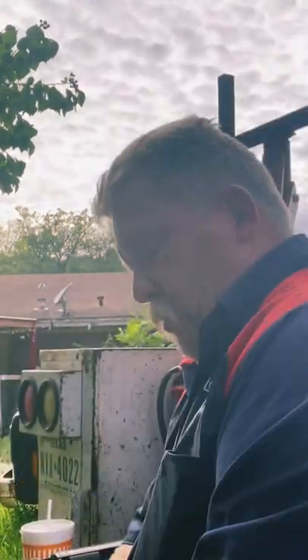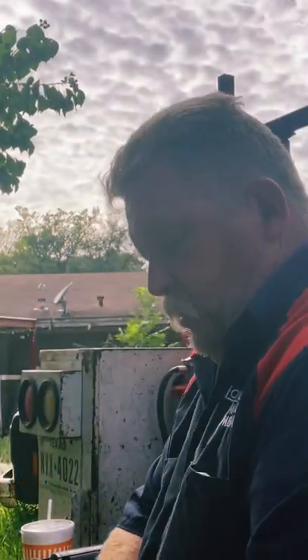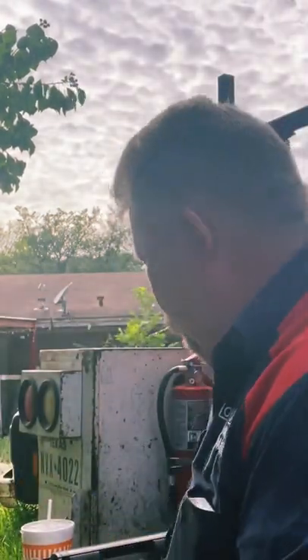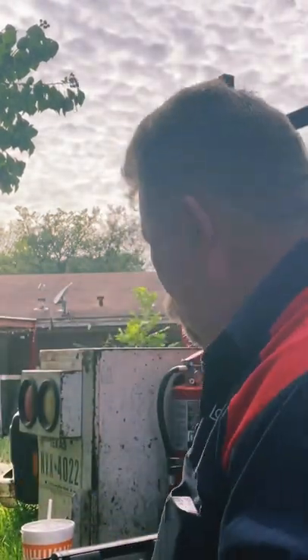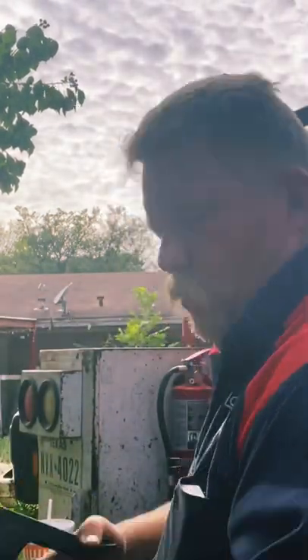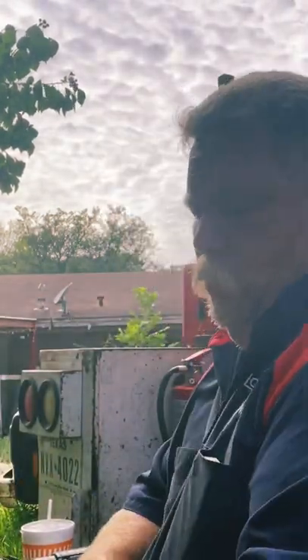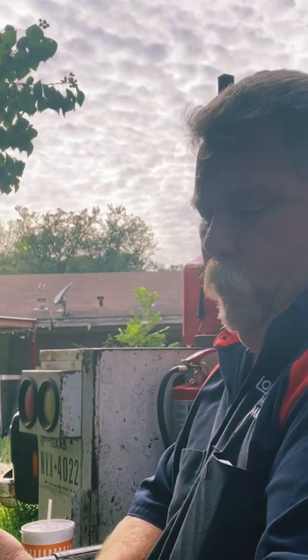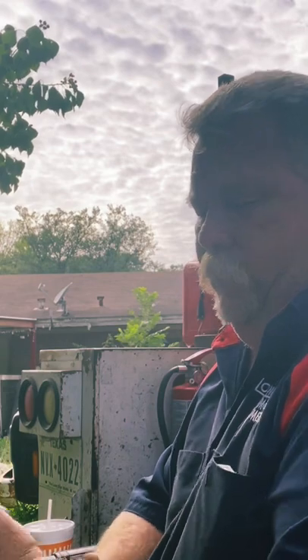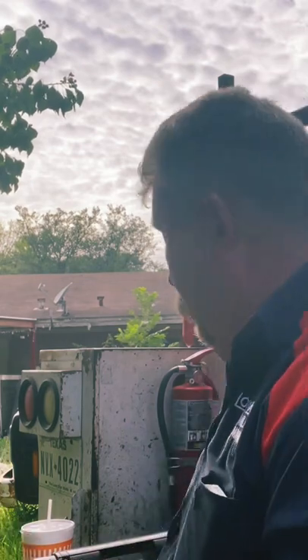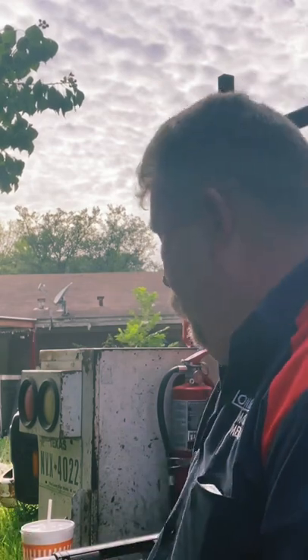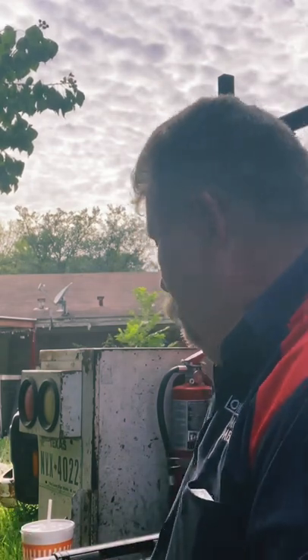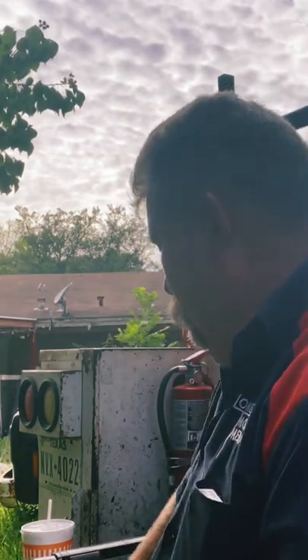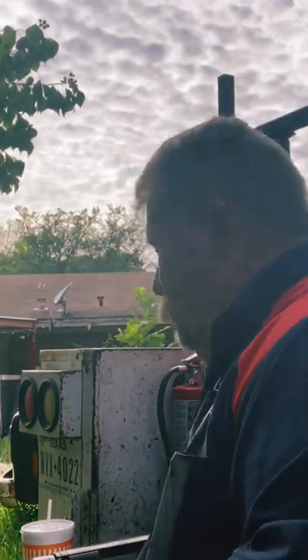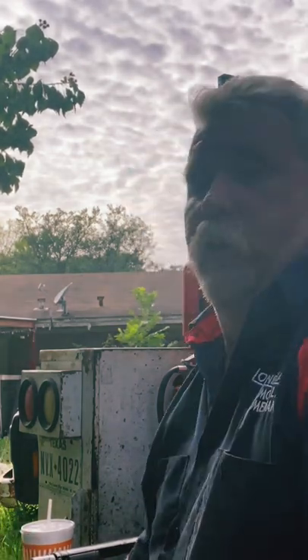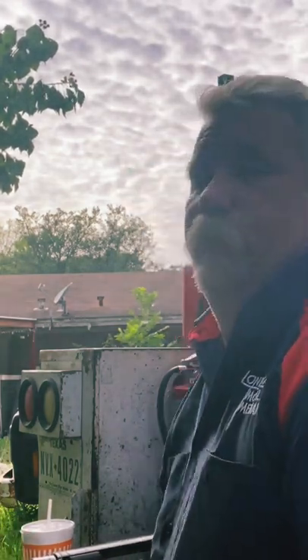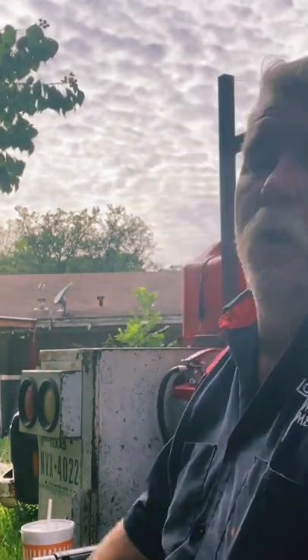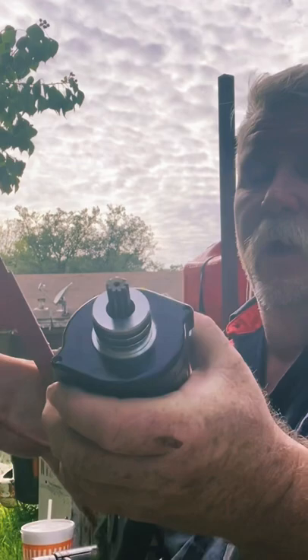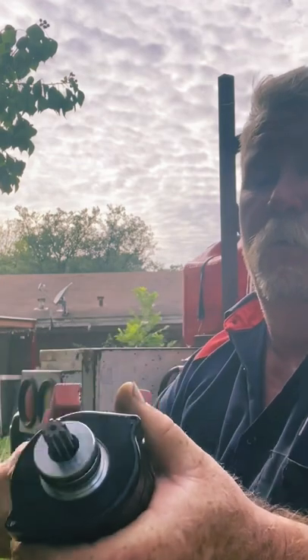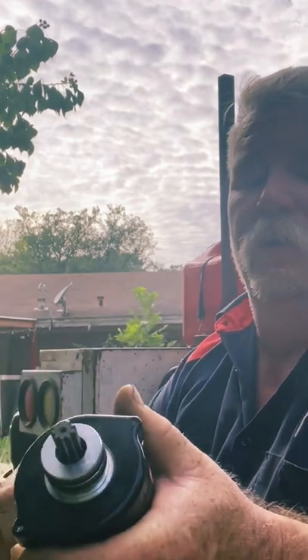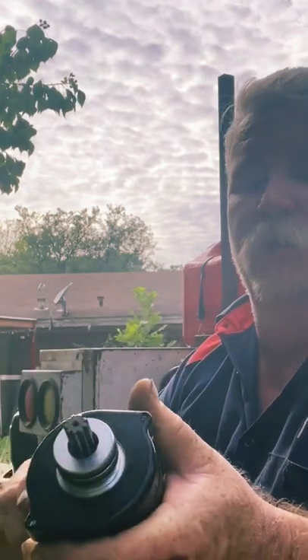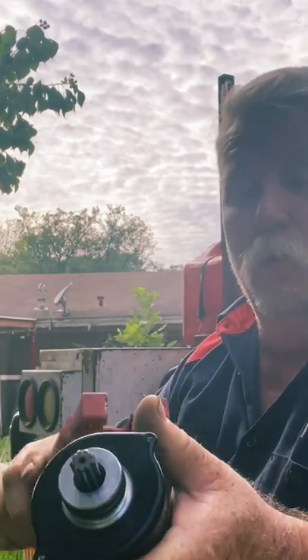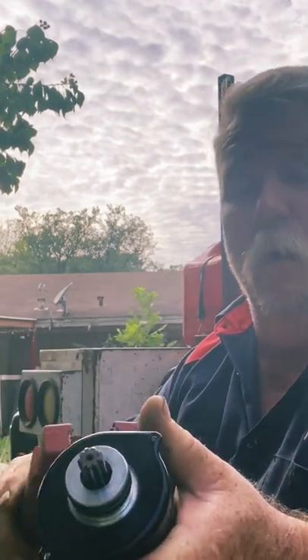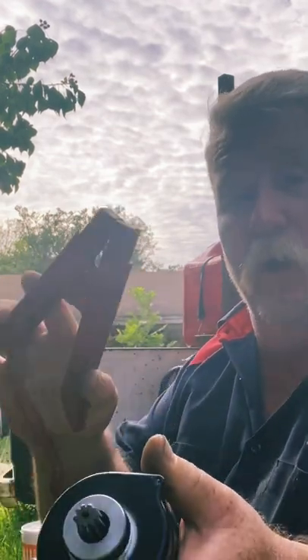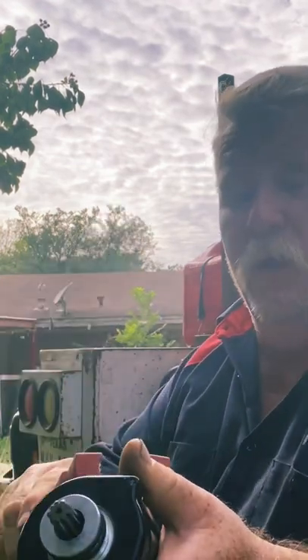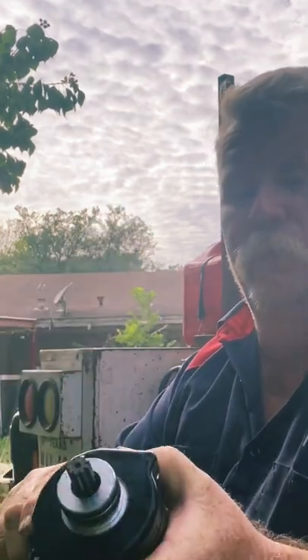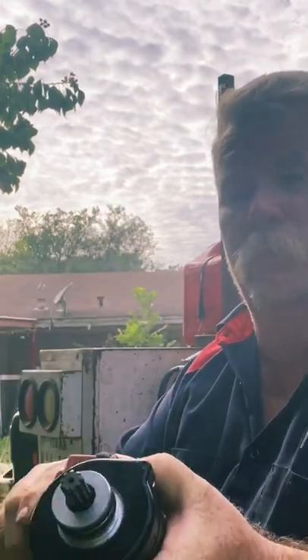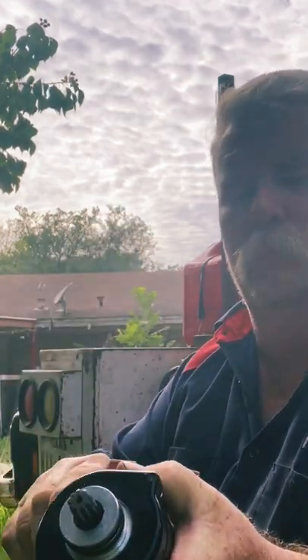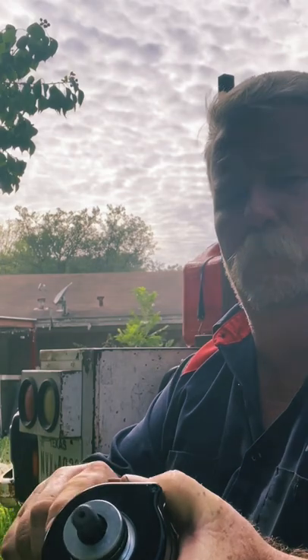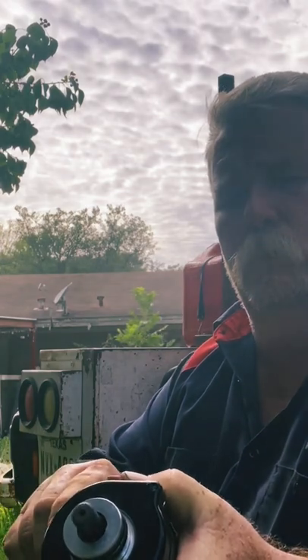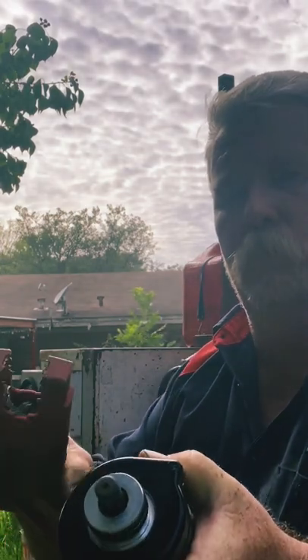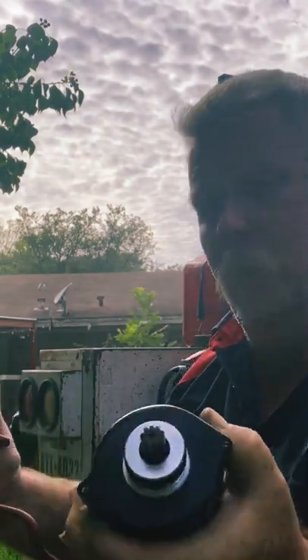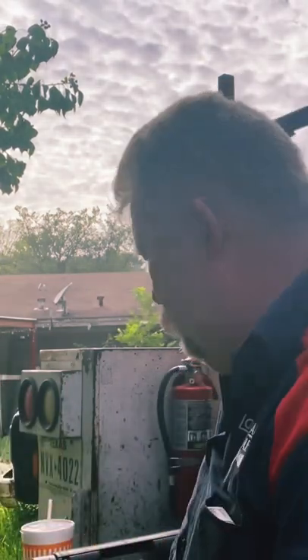So I'm going to show you how to test the thing. You ground up where your ground is supposed to be, get a real good grip on it — it should be holding down to the table. And then you tap where your hot wire goes, you take your positive lead. See? Works just fine.